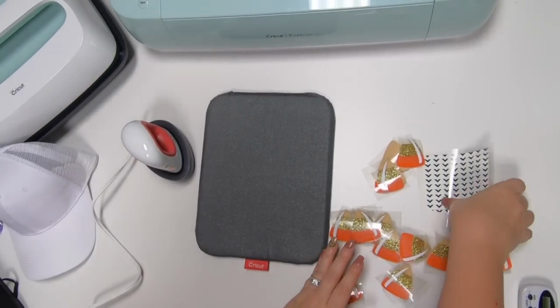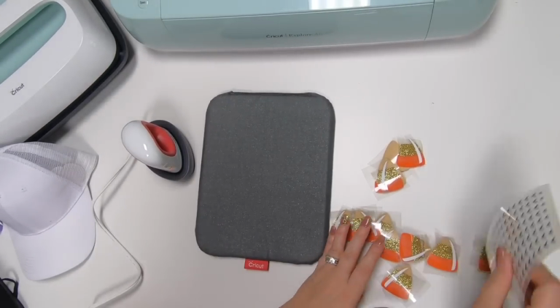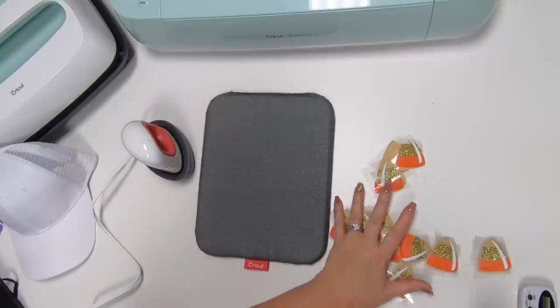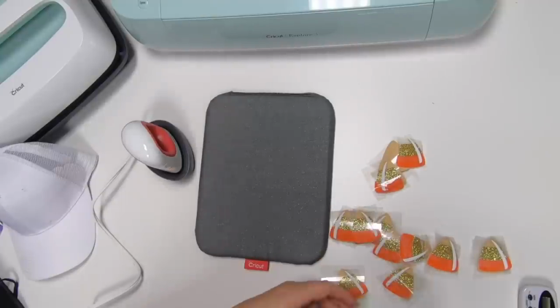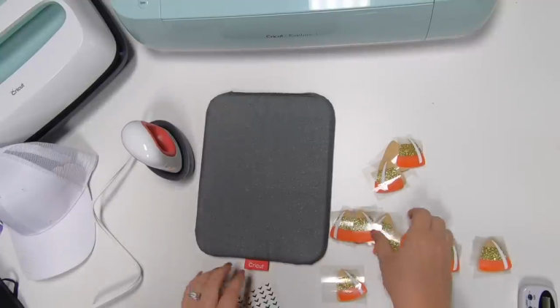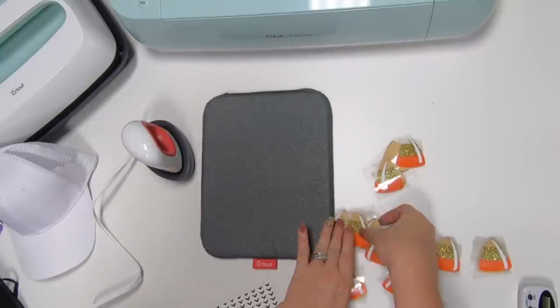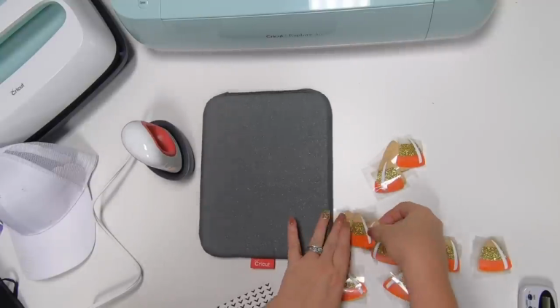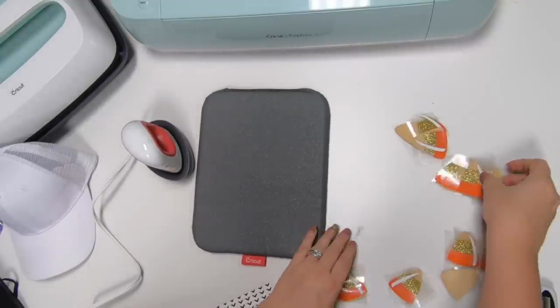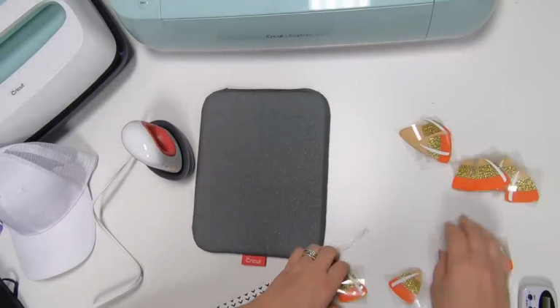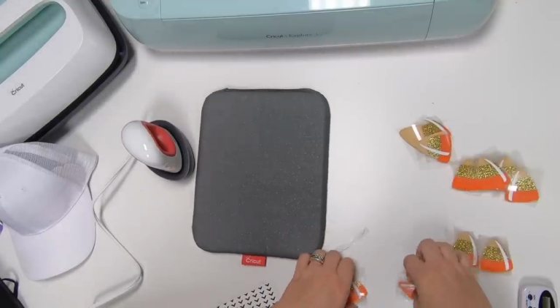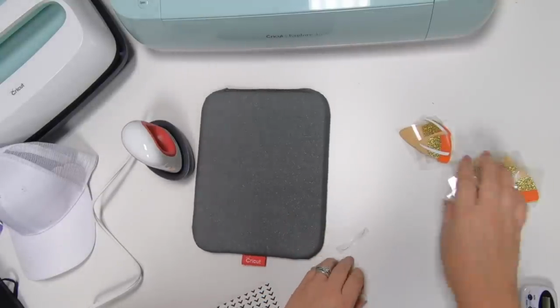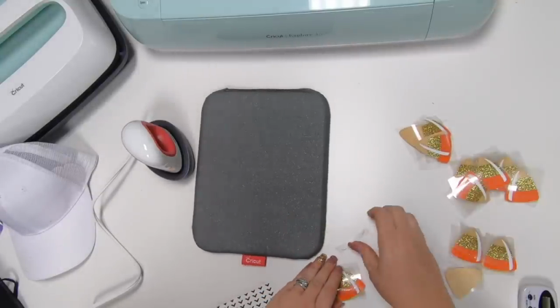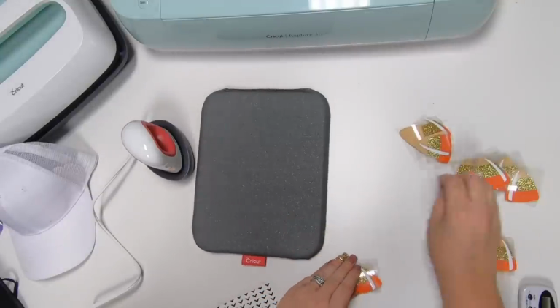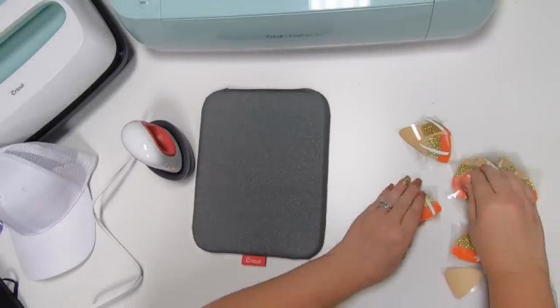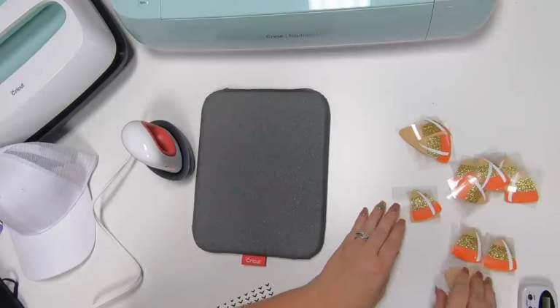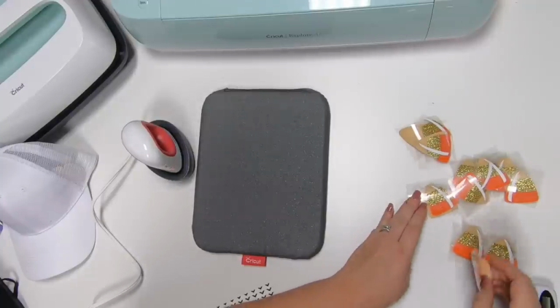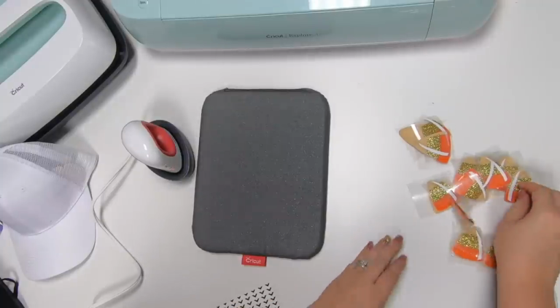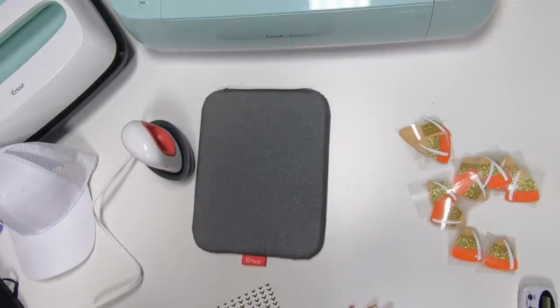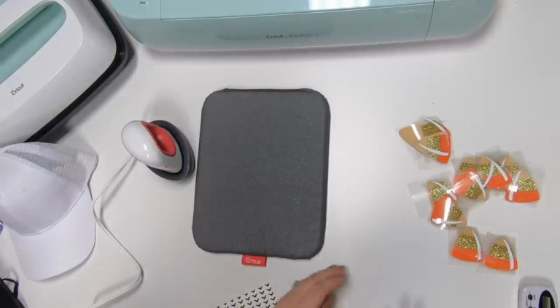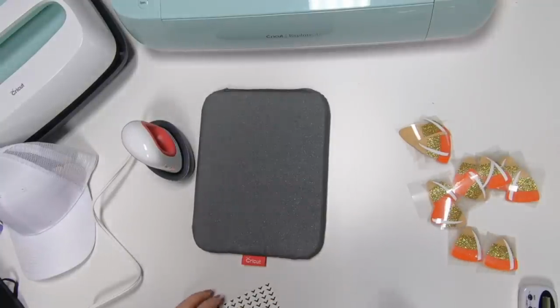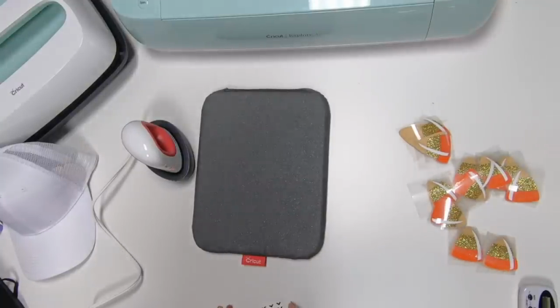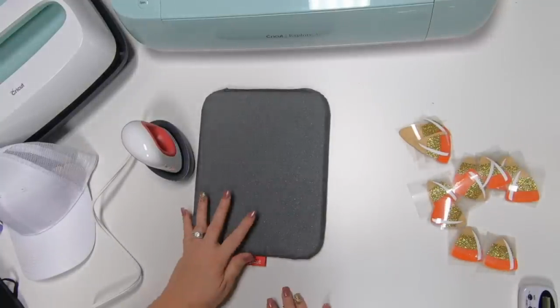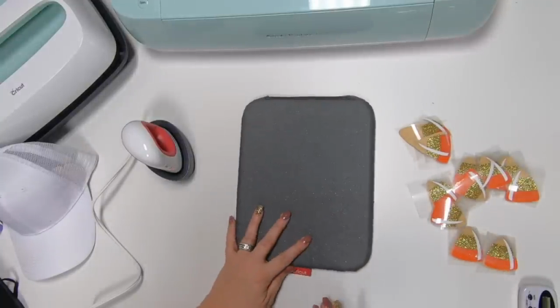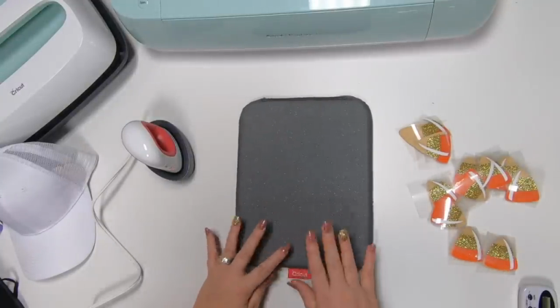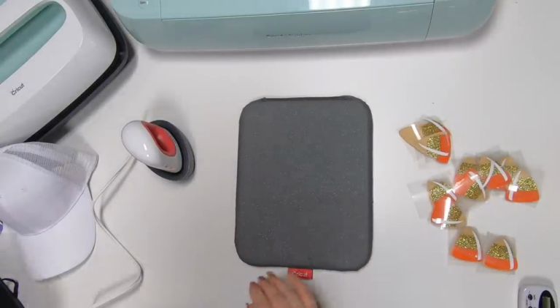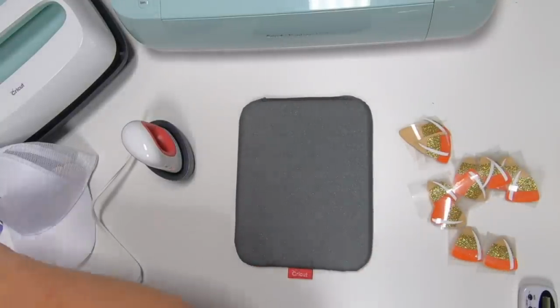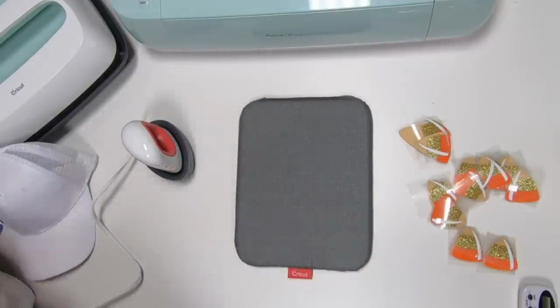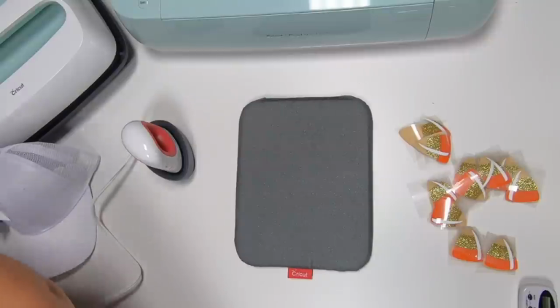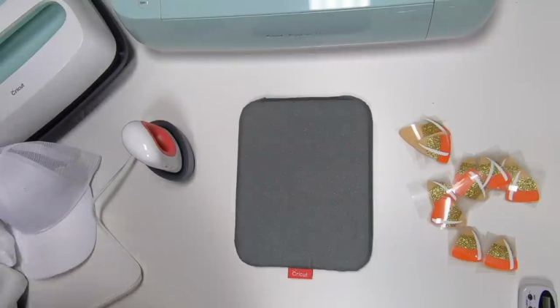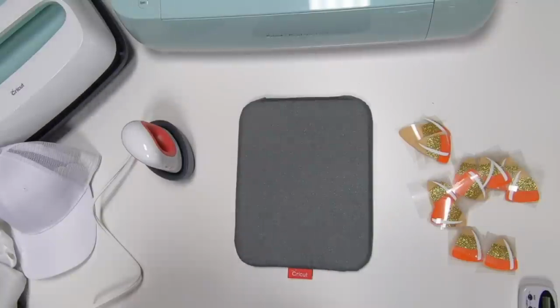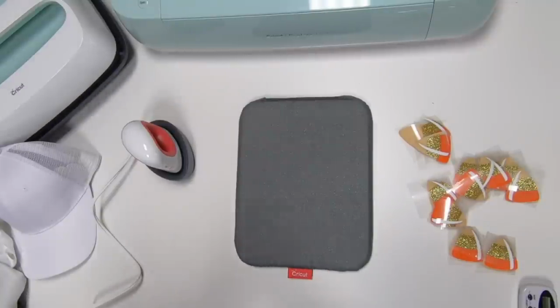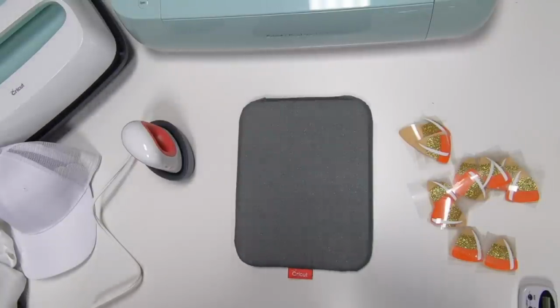We're going to wait for that to turn green. We know it's 25 seconds and we need to preheat for five seconds, so let's go ahead and prep our surface. I'm going to use the smaller mat today — you could use any of your mats with this — just to give us the extra room.